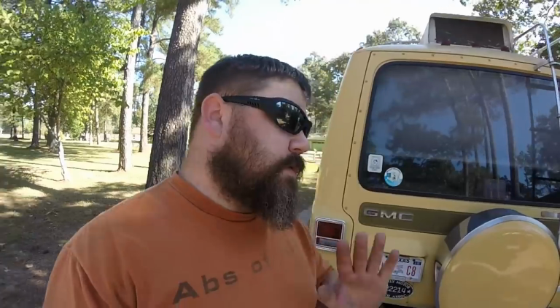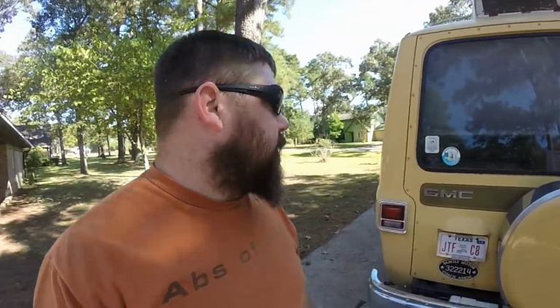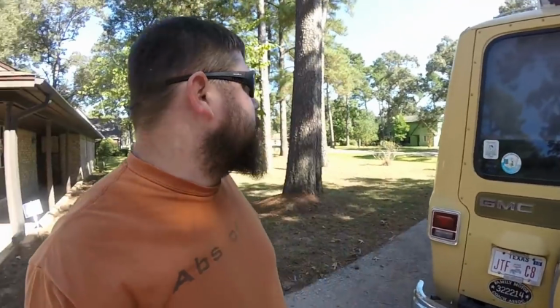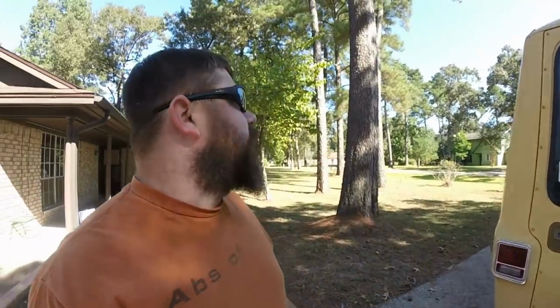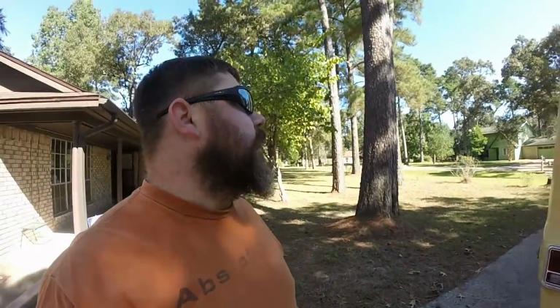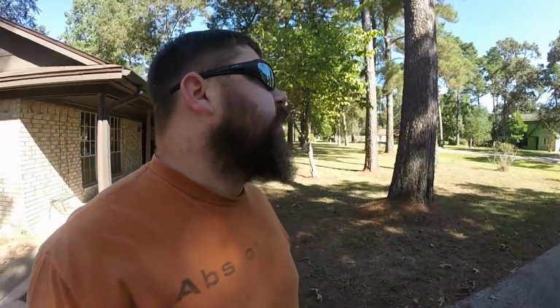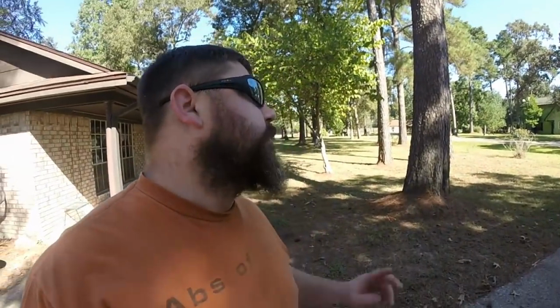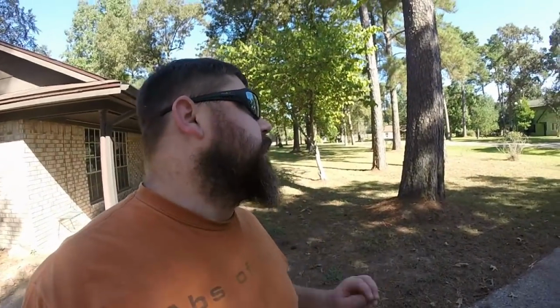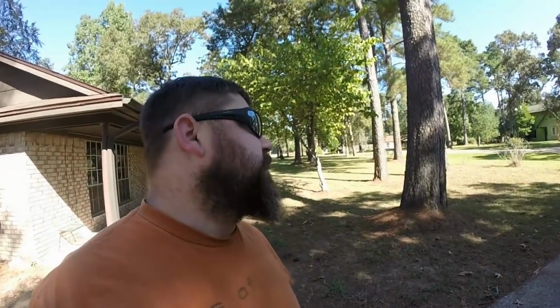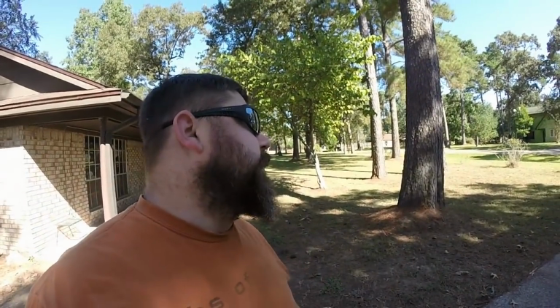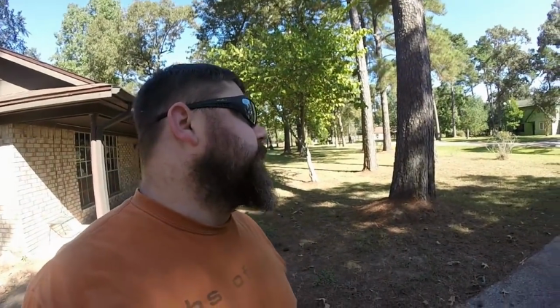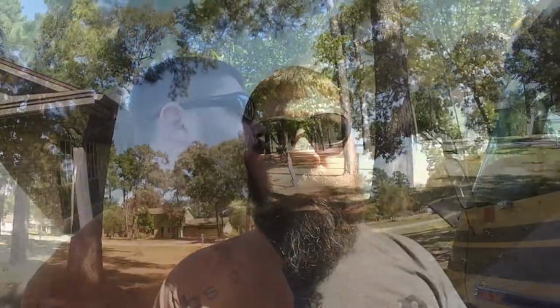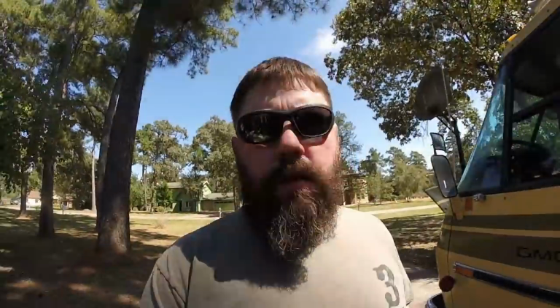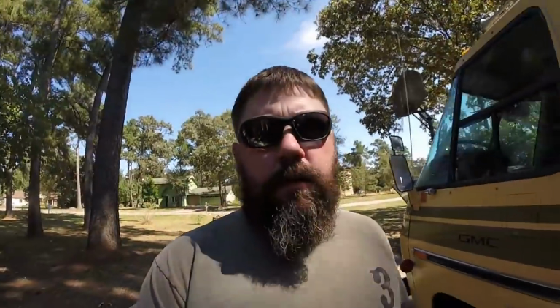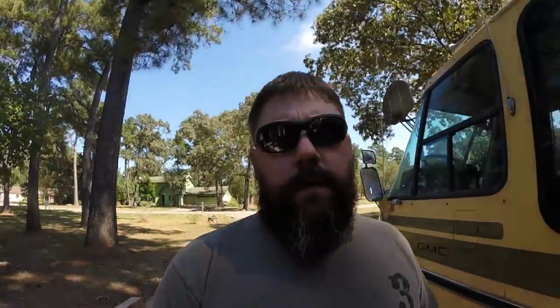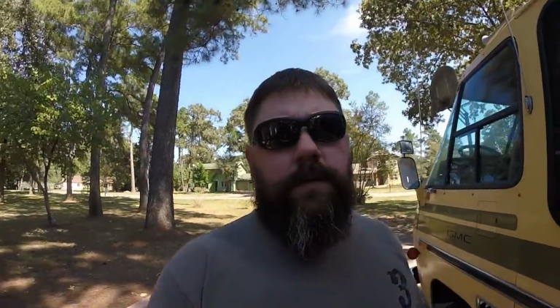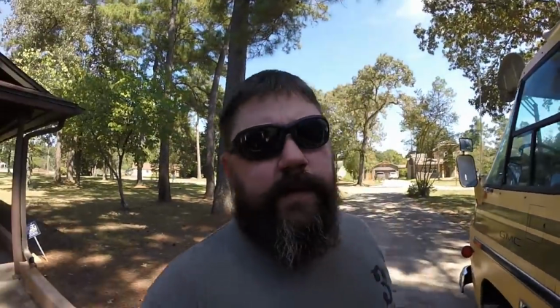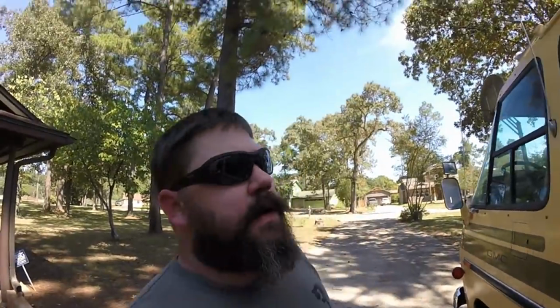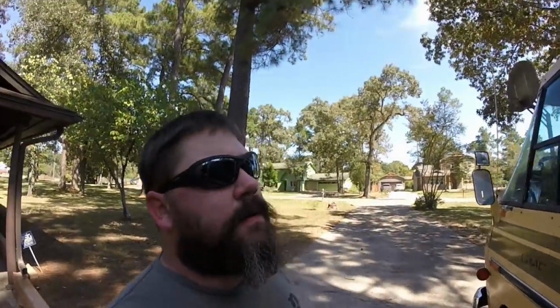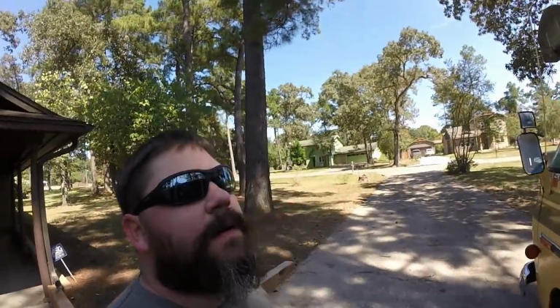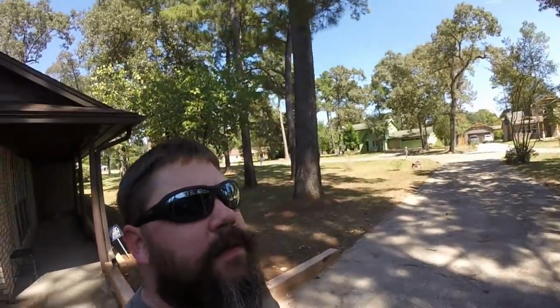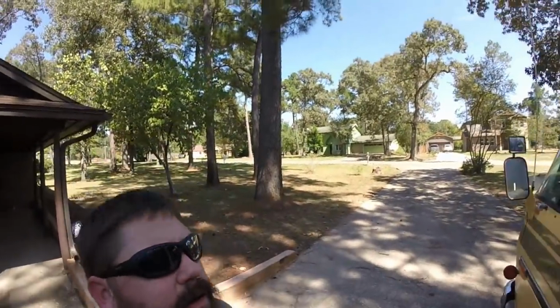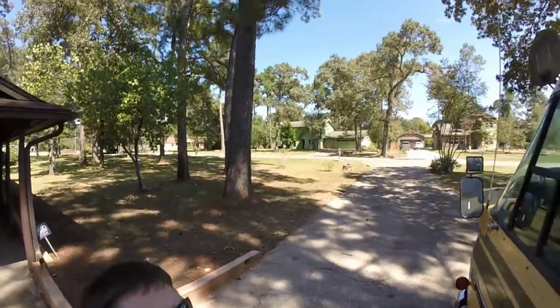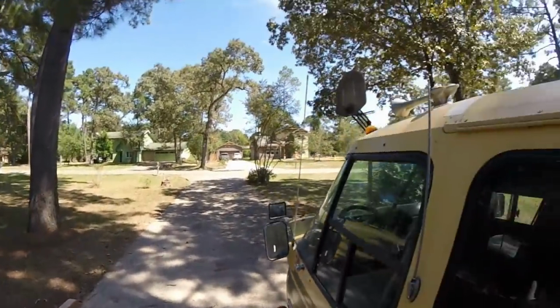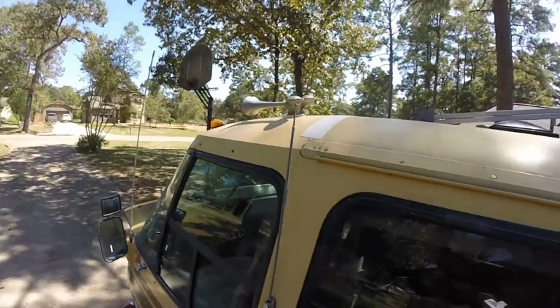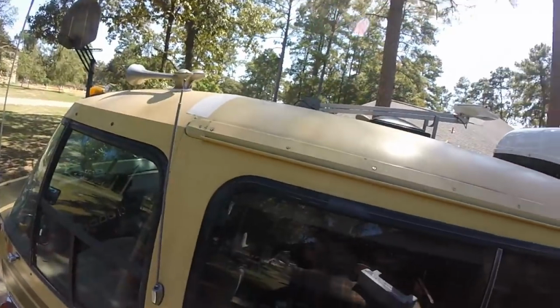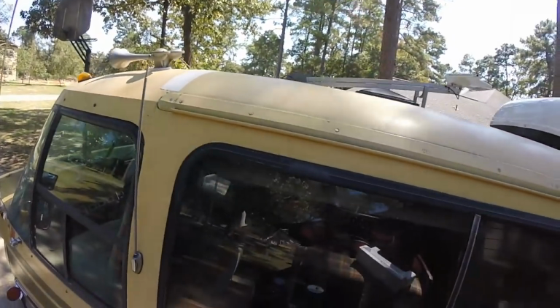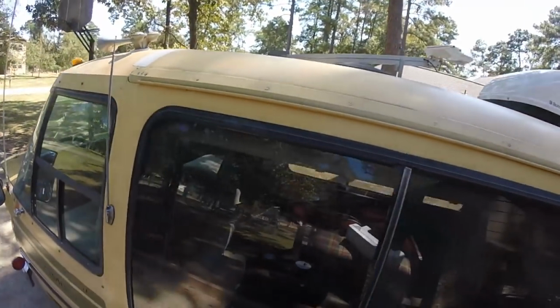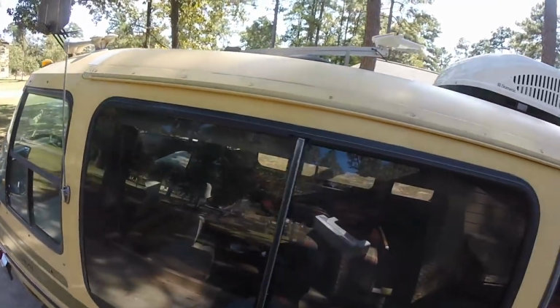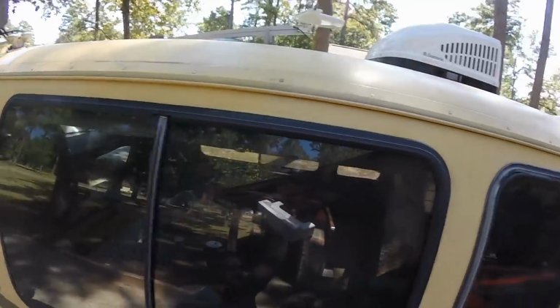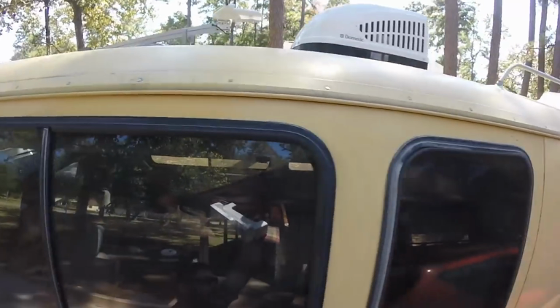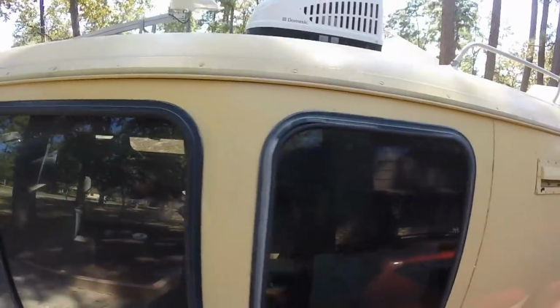Did a dry run before I put the sealant underneath it — don't use silicone. Got the cap back on, sealed, screwed down, finished.